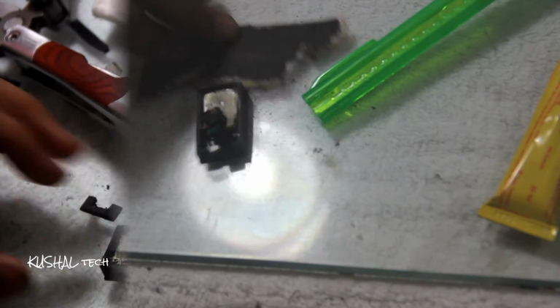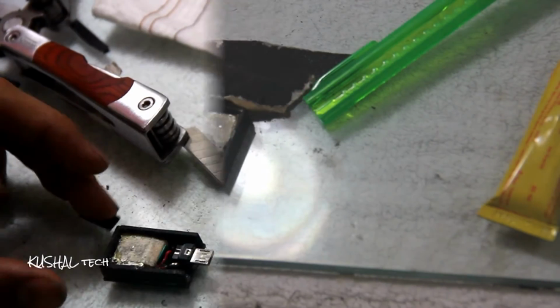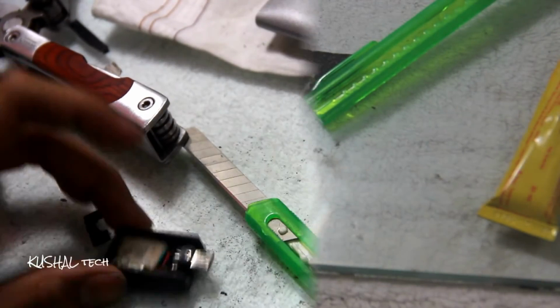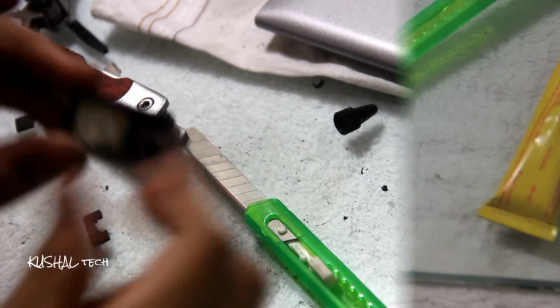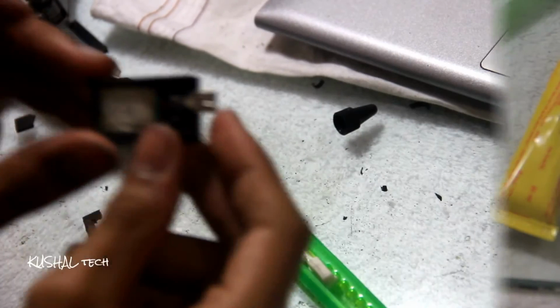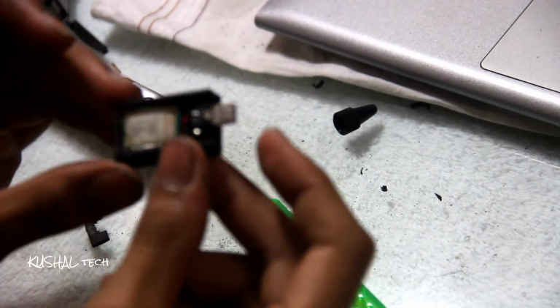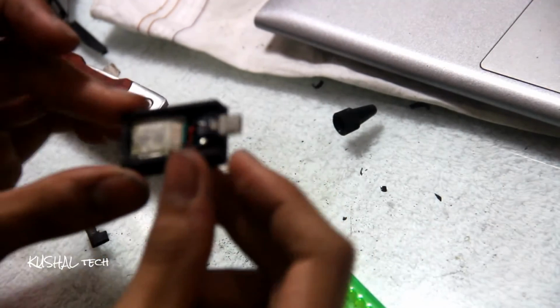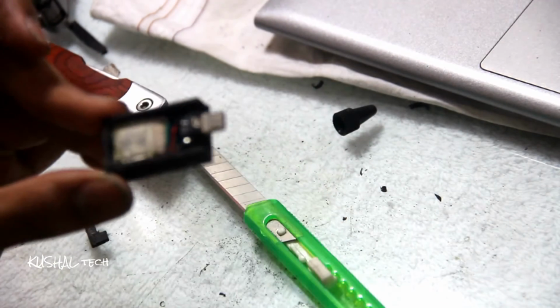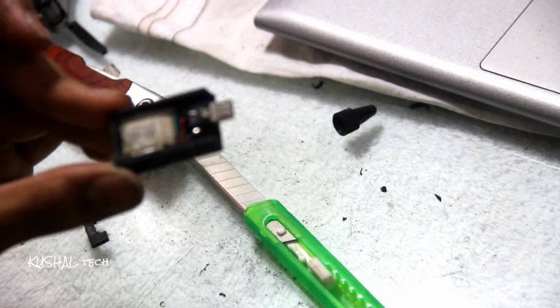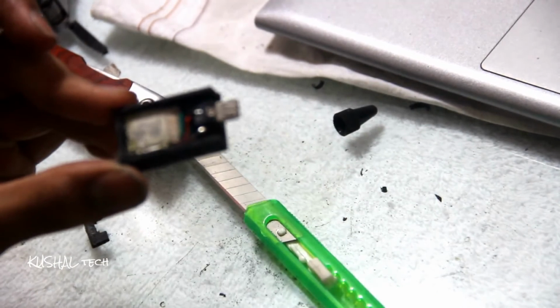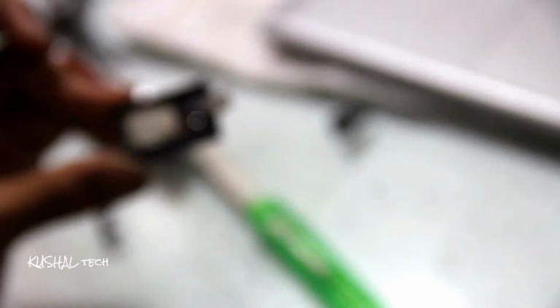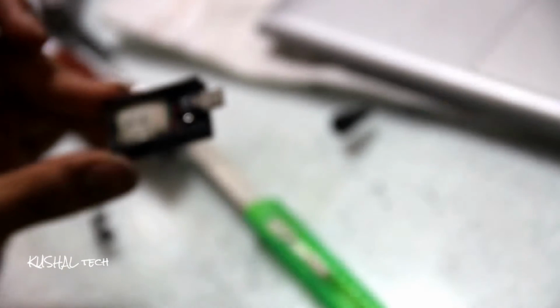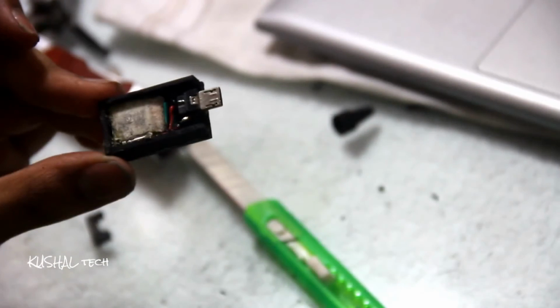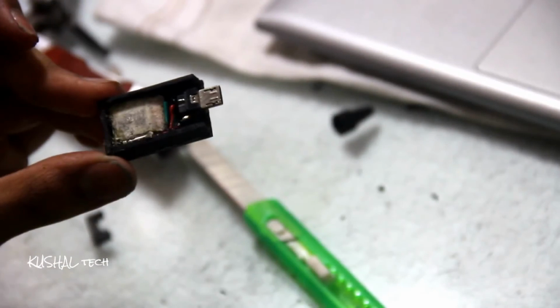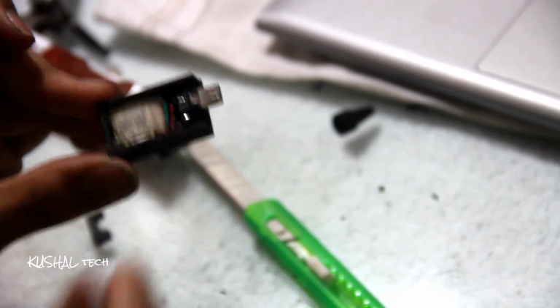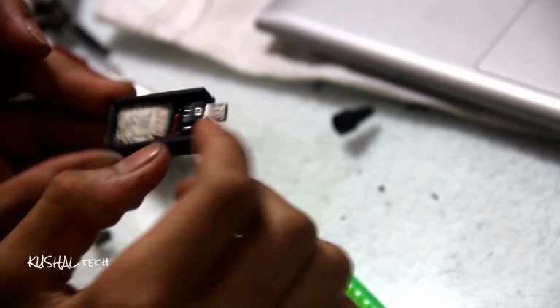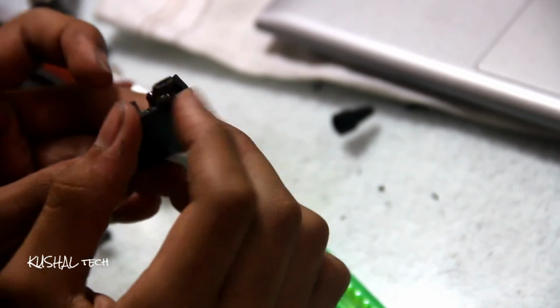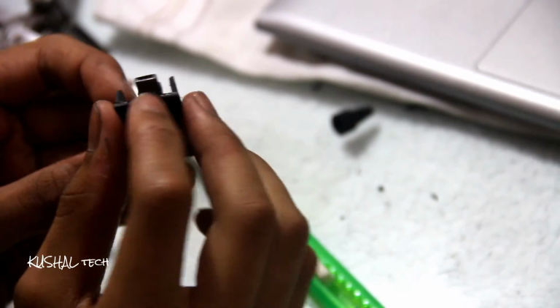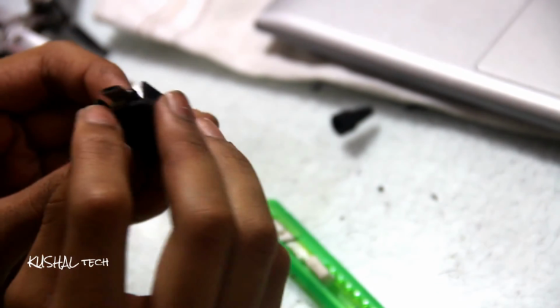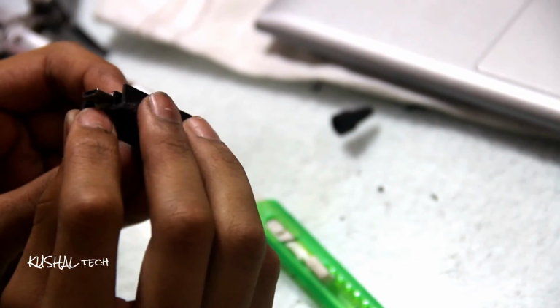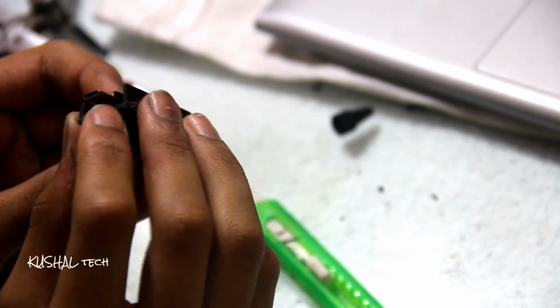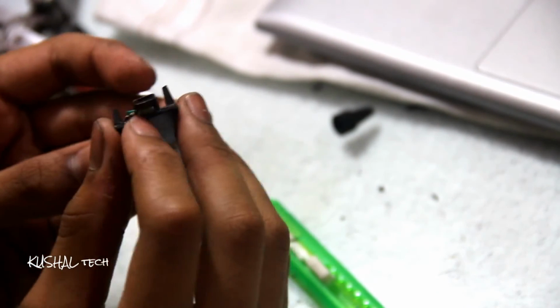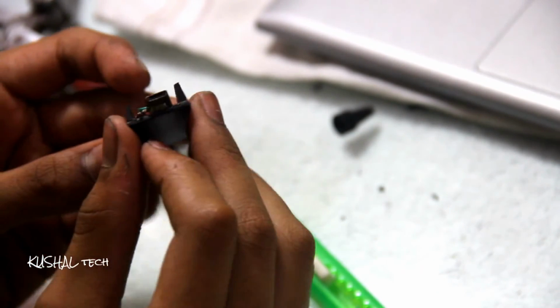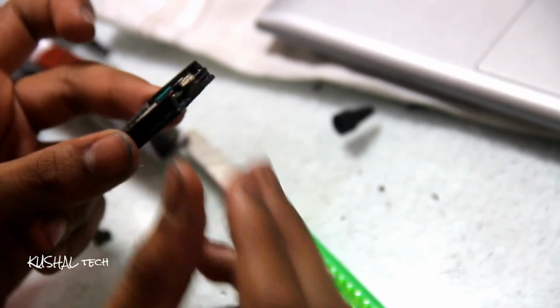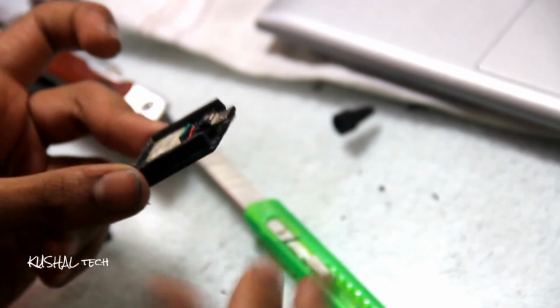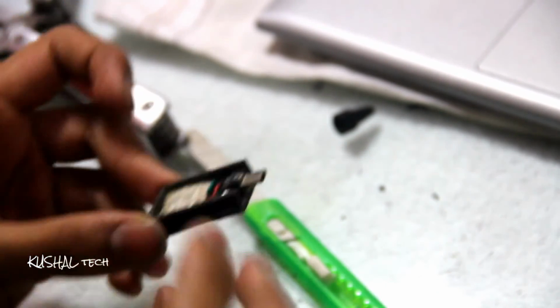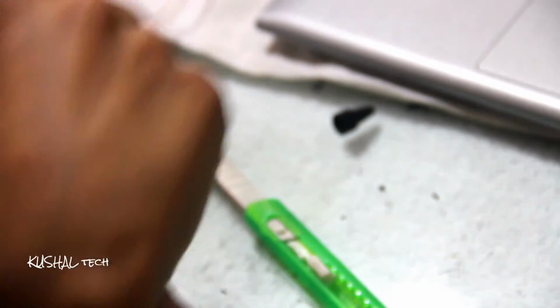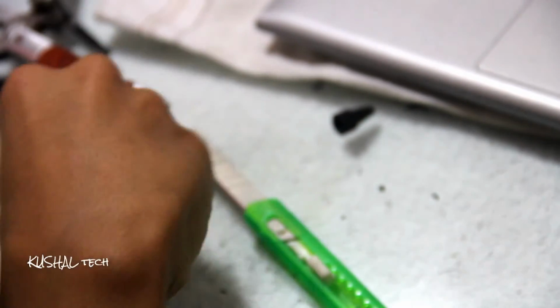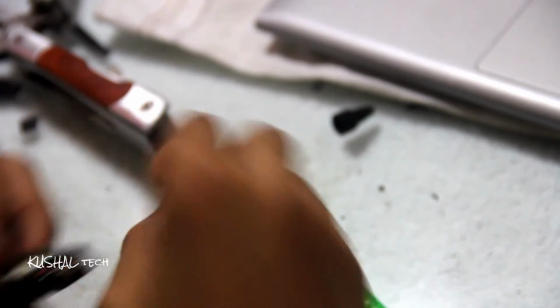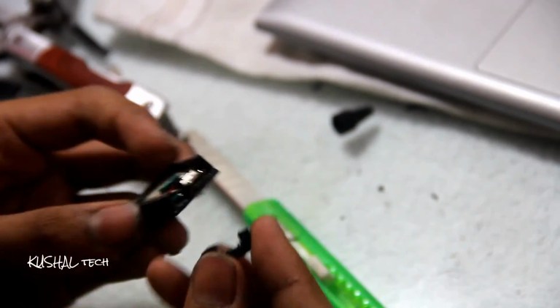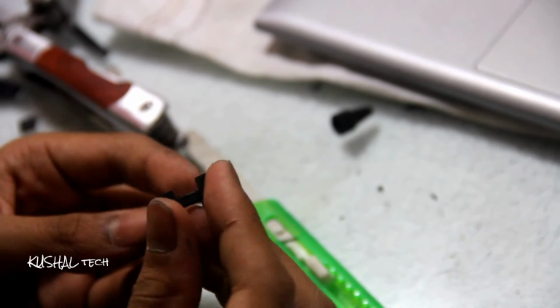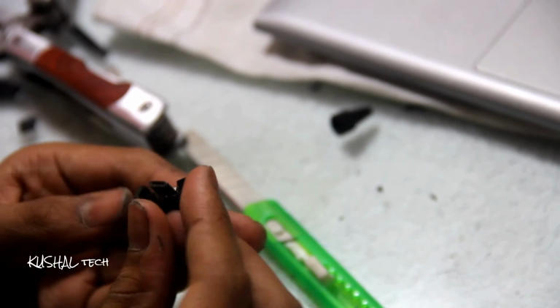So guys, I have to stick this part here, and this I had made to fit here.